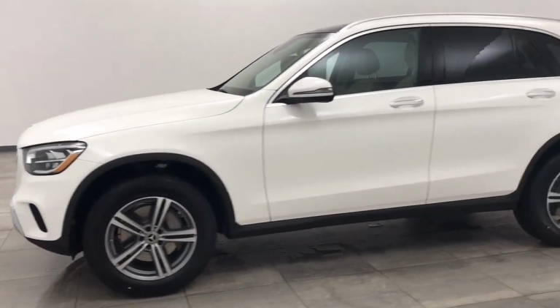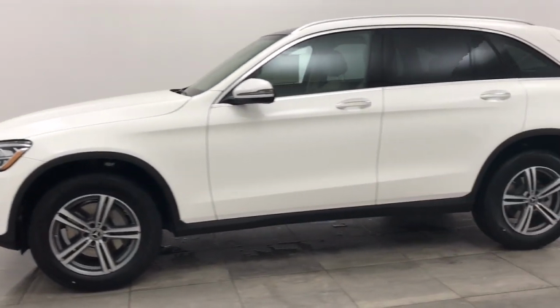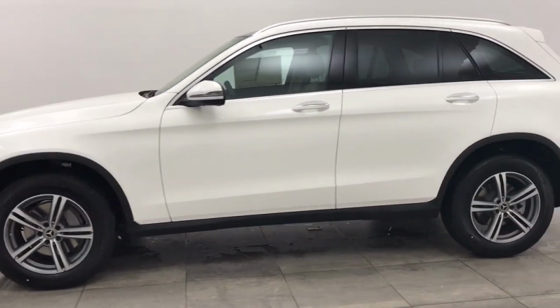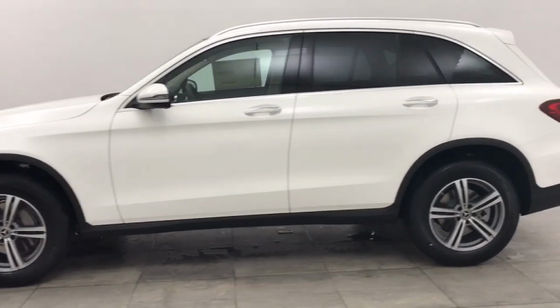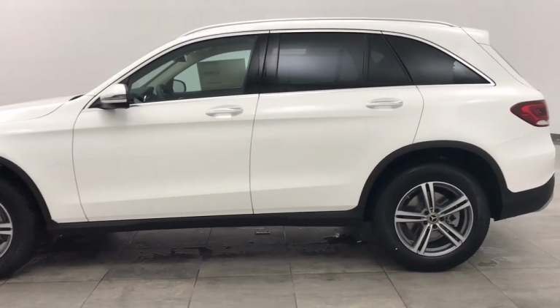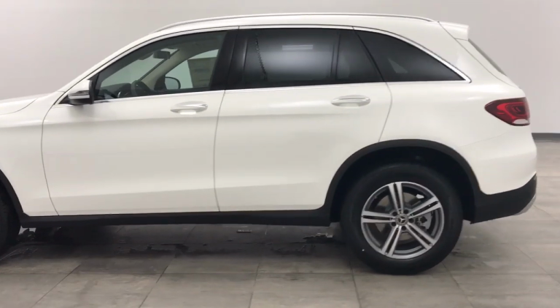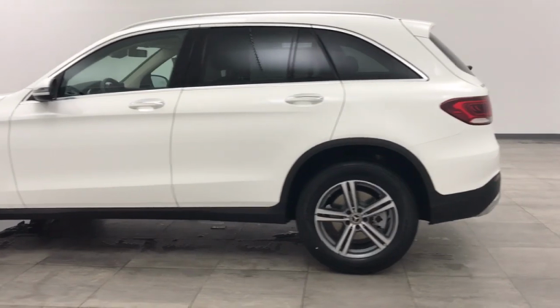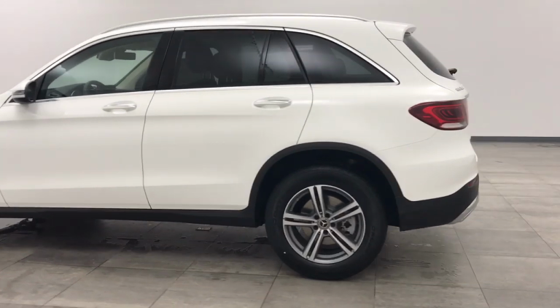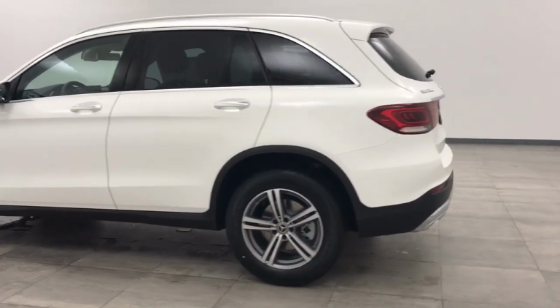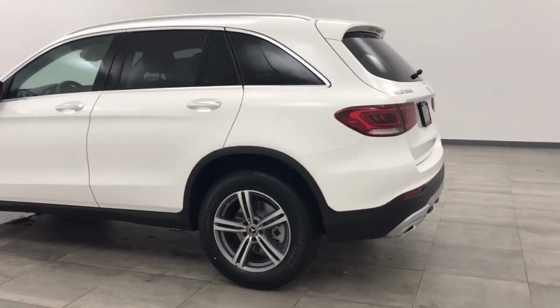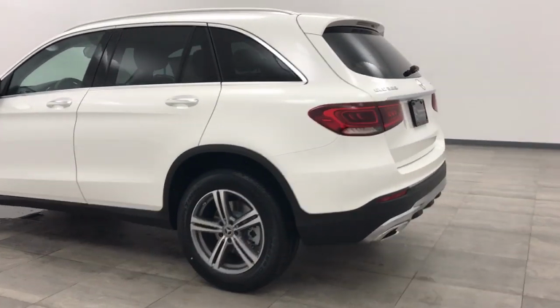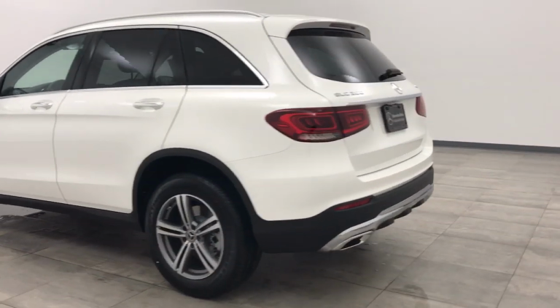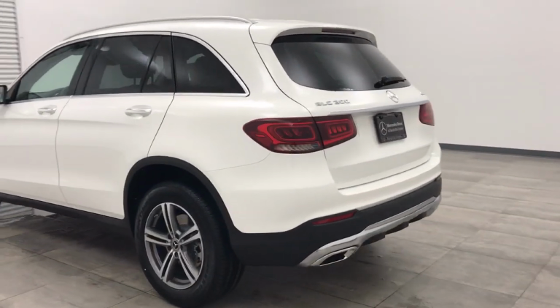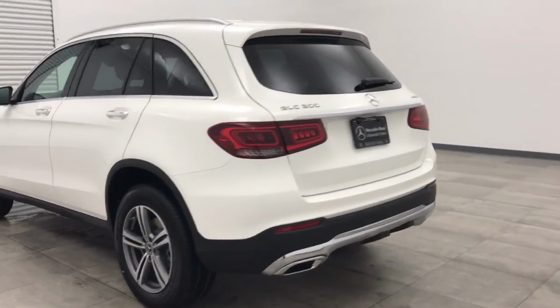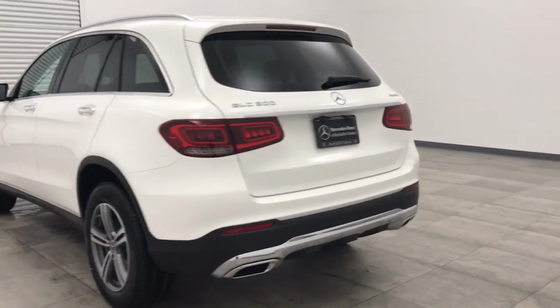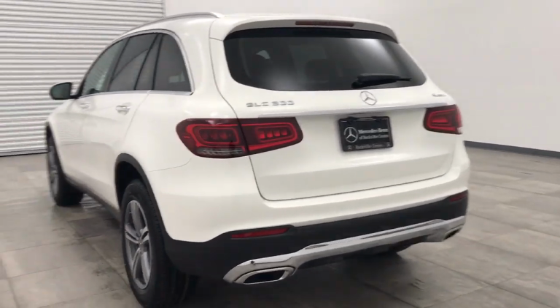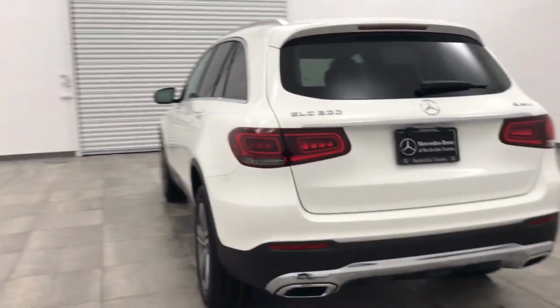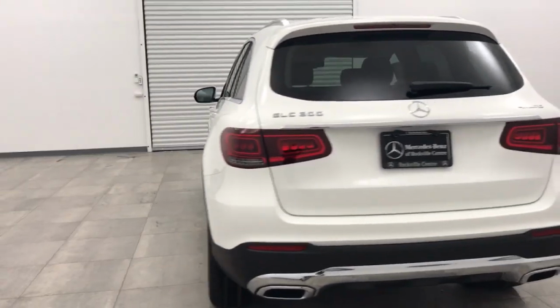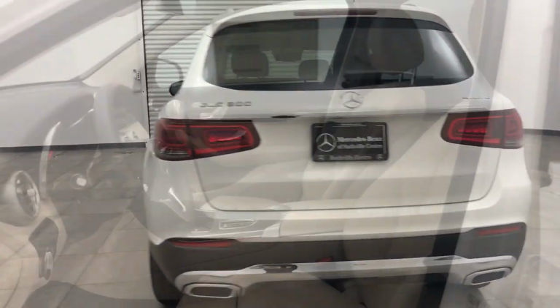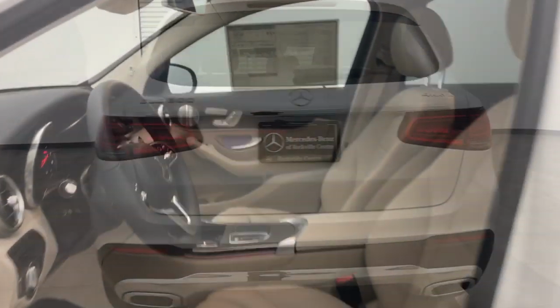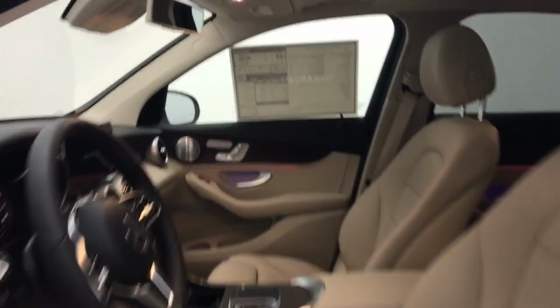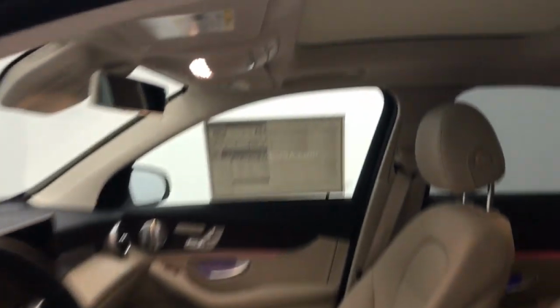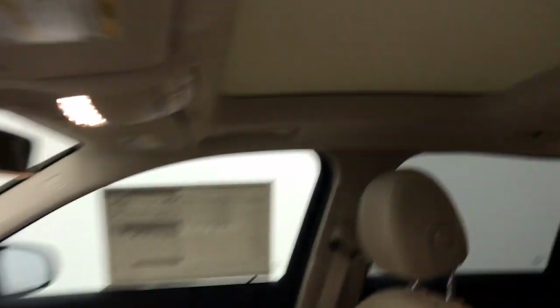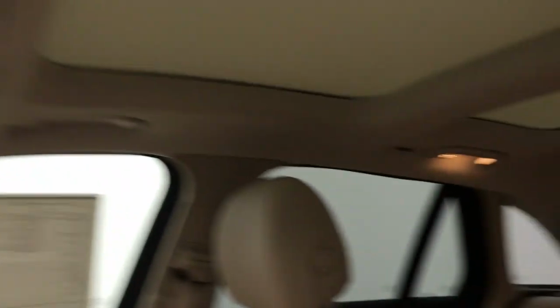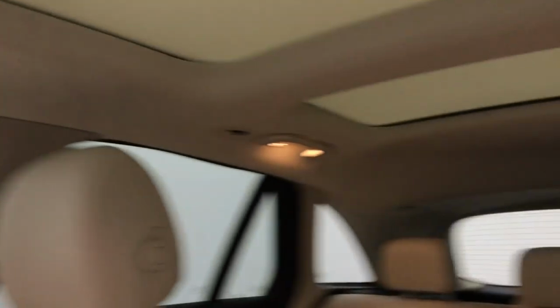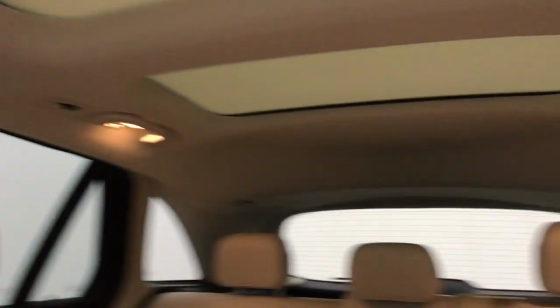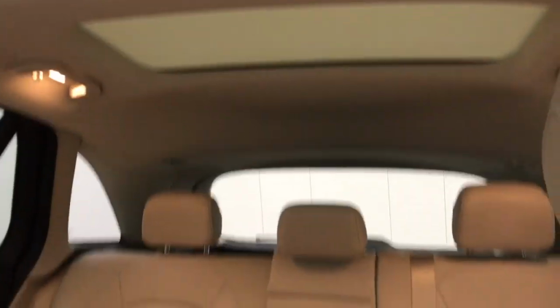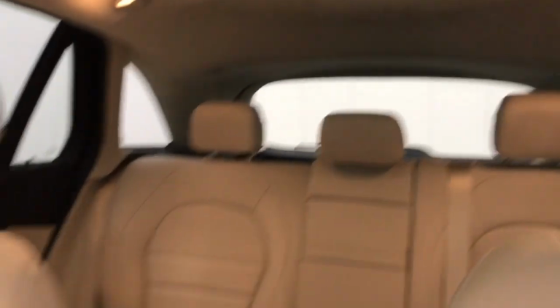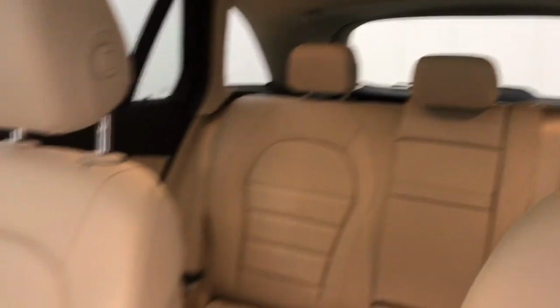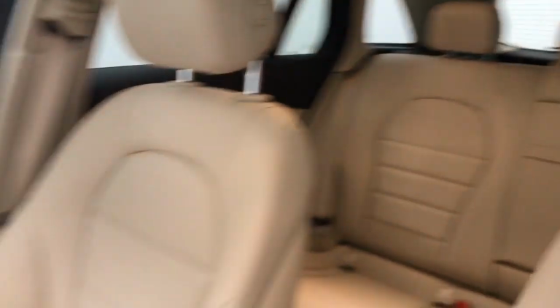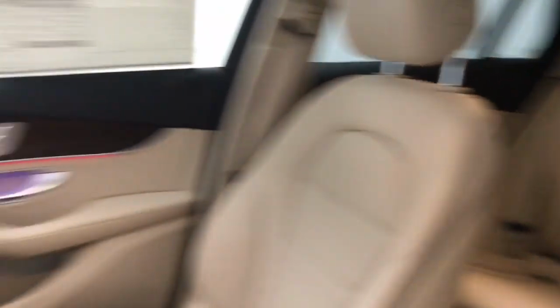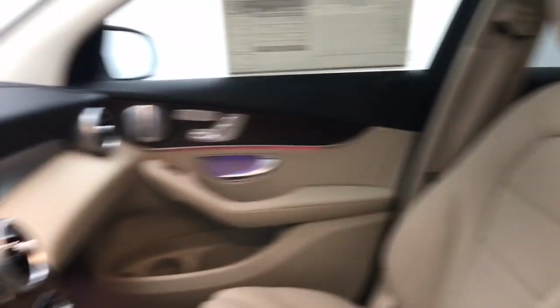Power passenger seat, backup camera, power liftgate, steering wheel audio controls, anti-lock braking system, stability control, leather-wrapped steering wheel, Bluetooth, adjustable steering wheel, power steering.